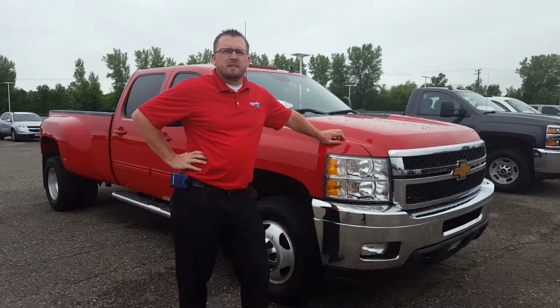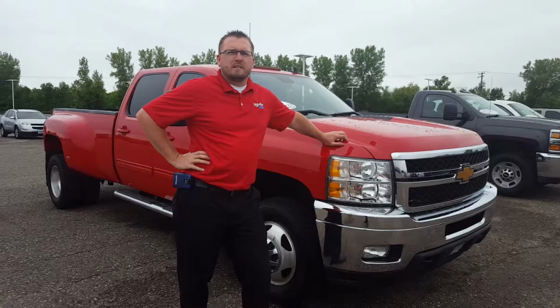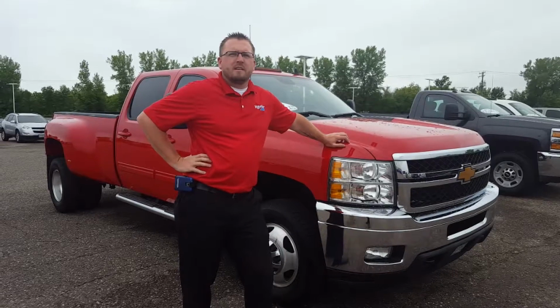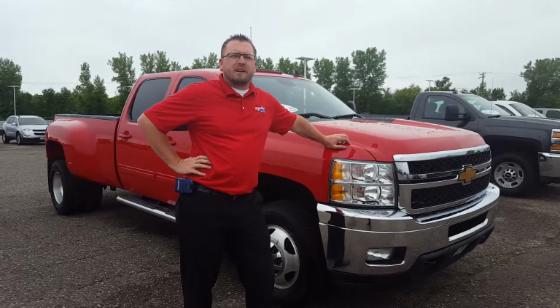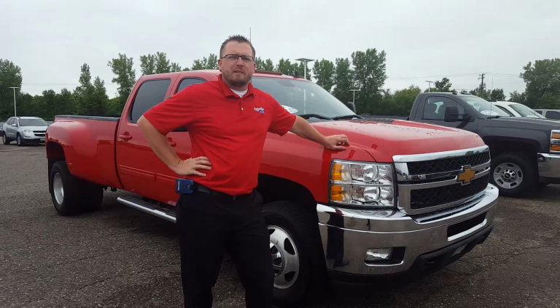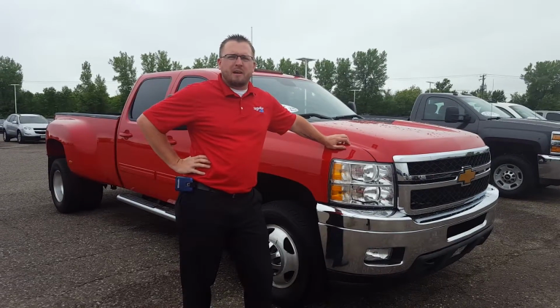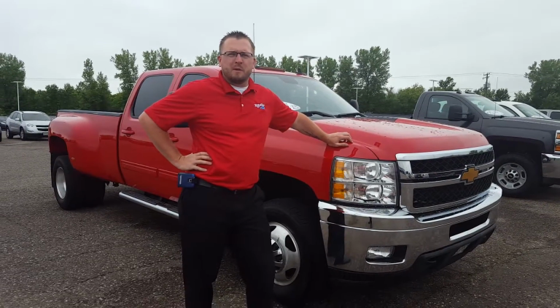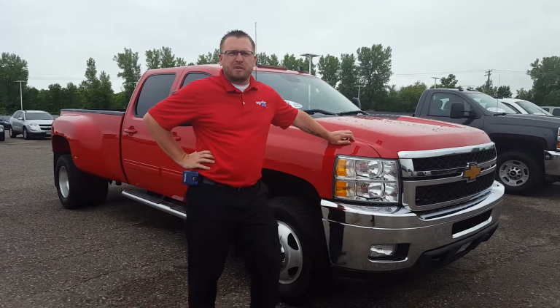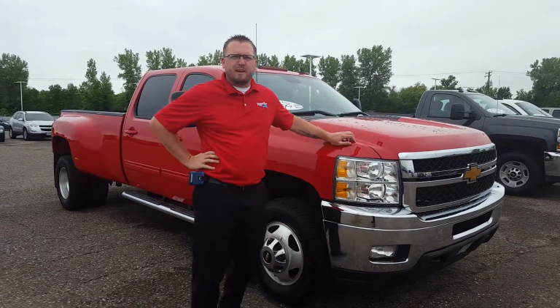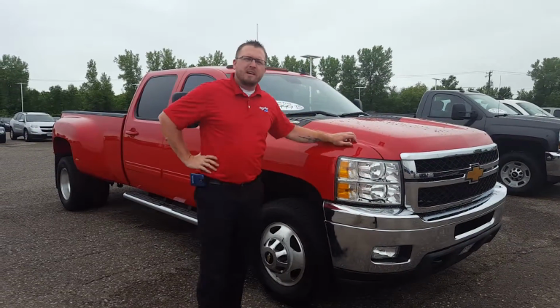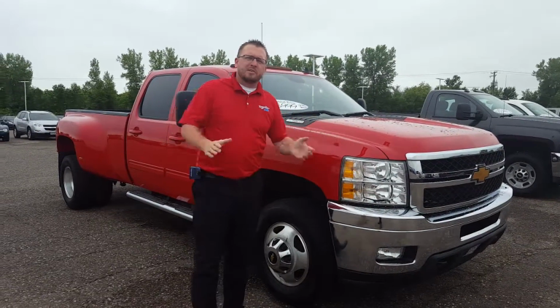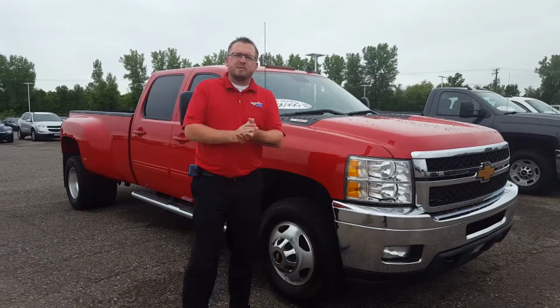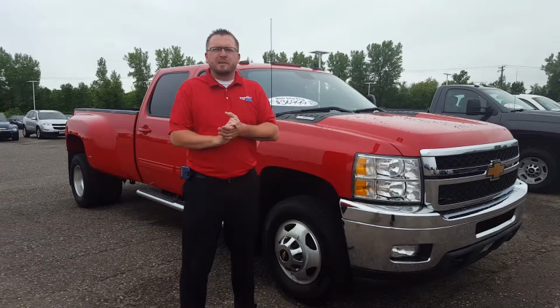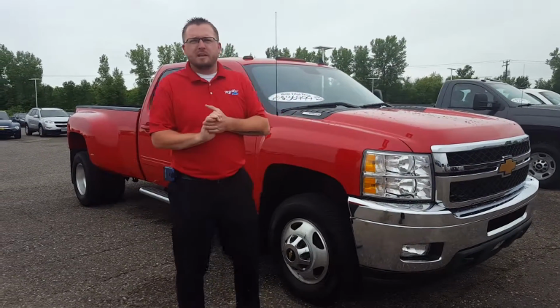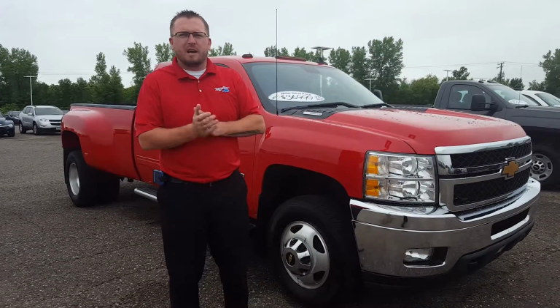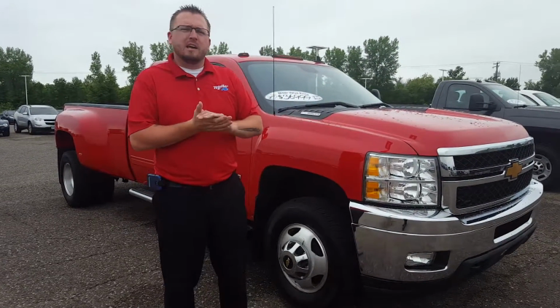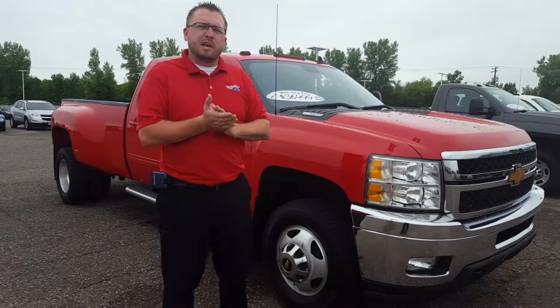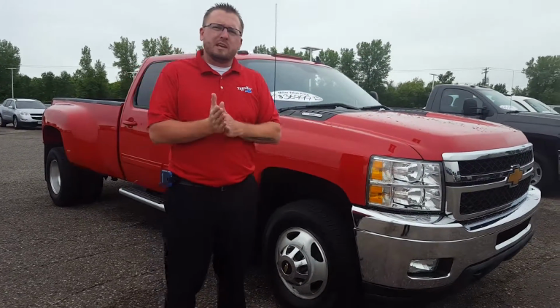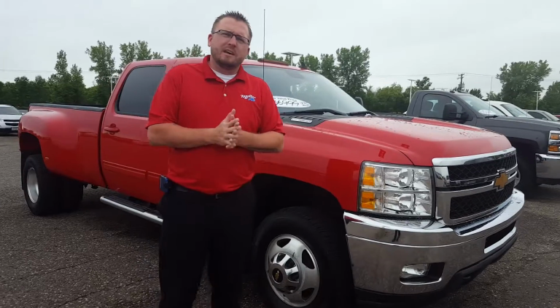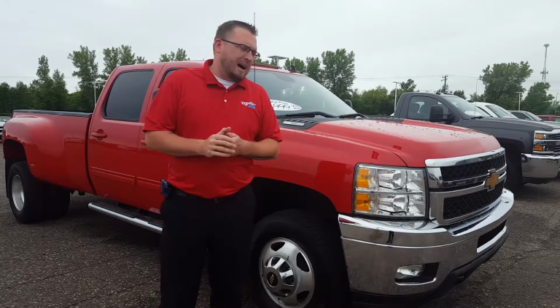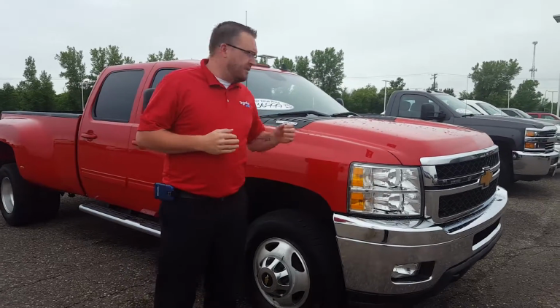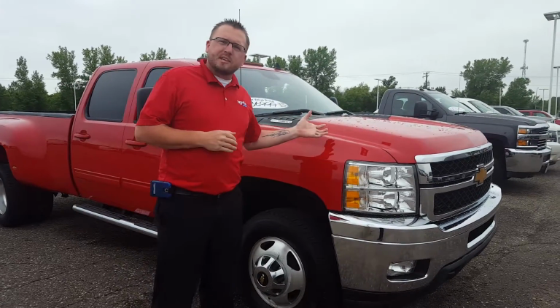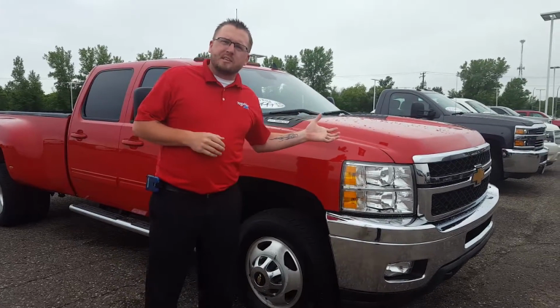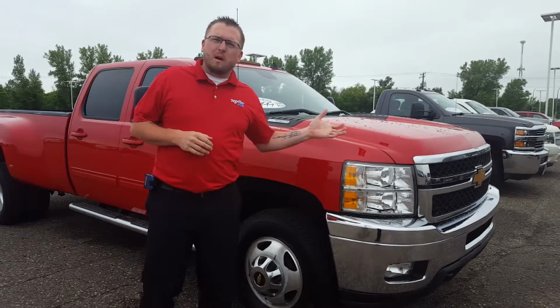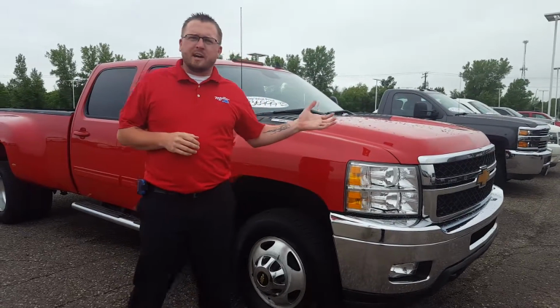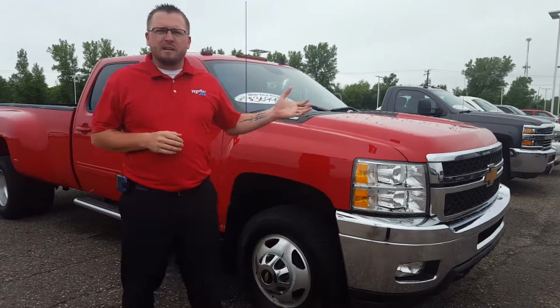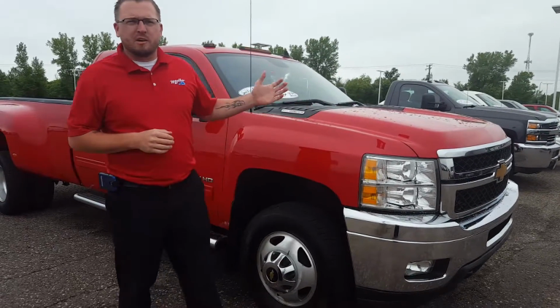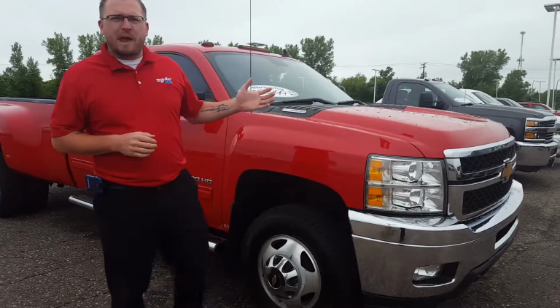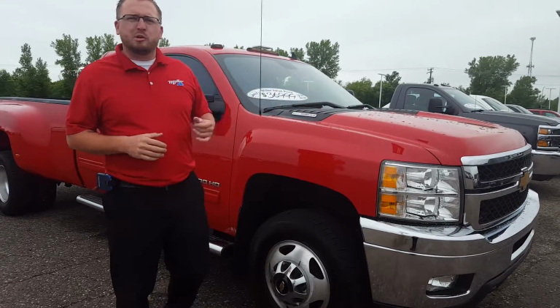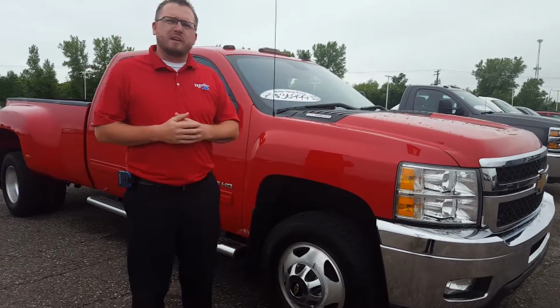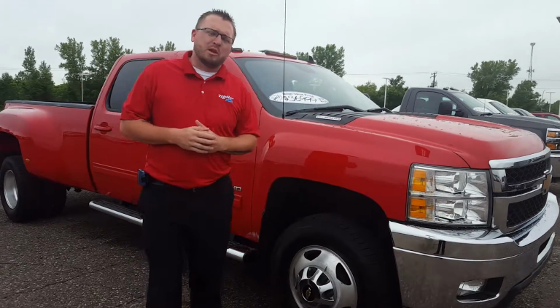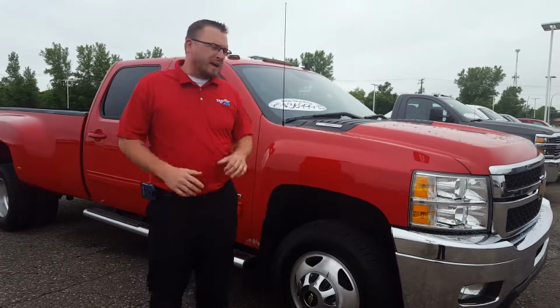Hey Jeff, Ryan here at Miller Chevrolet. I understand you've been talking to JD. This is the one-ton Duramax dually that you were looking at.